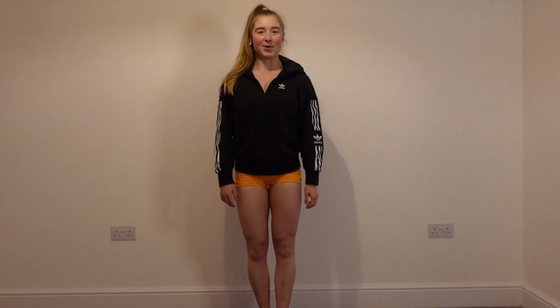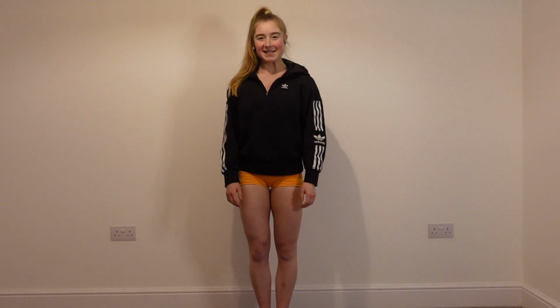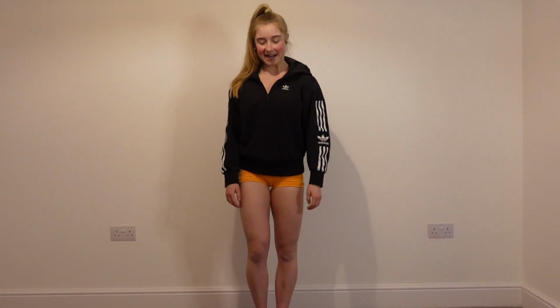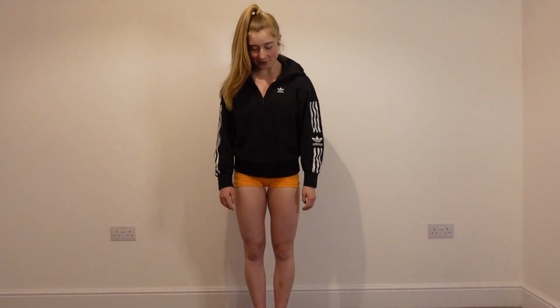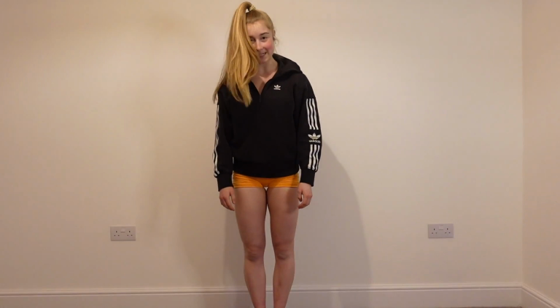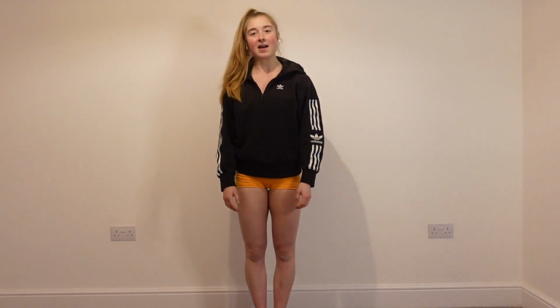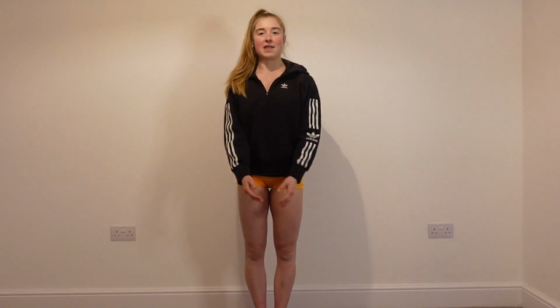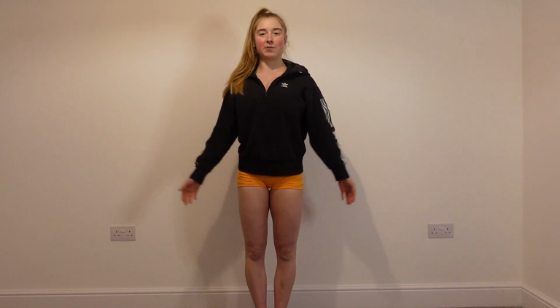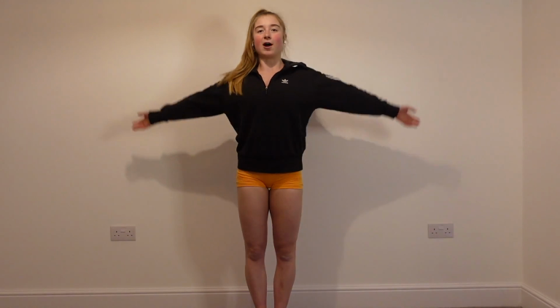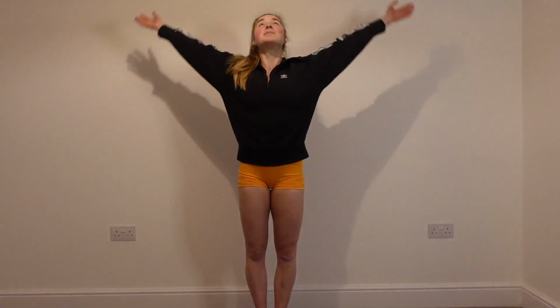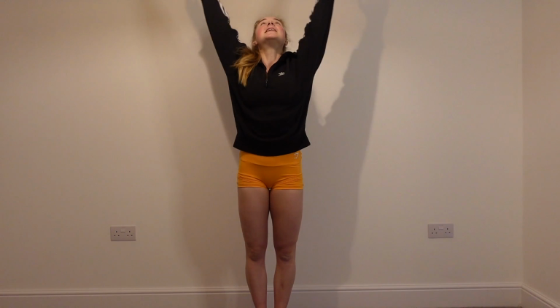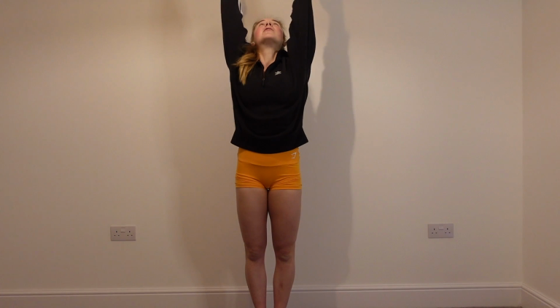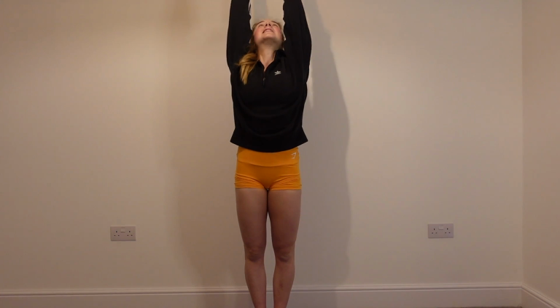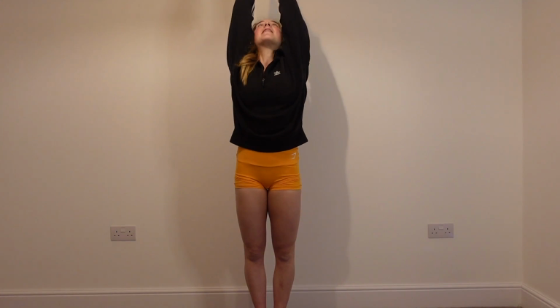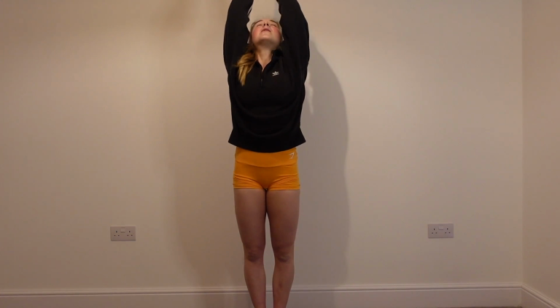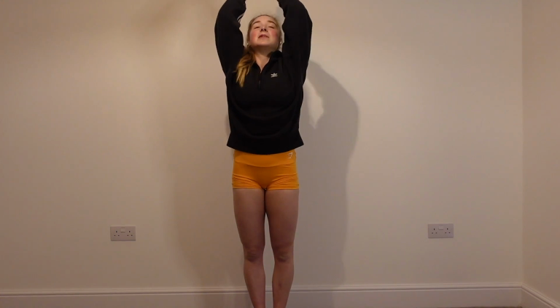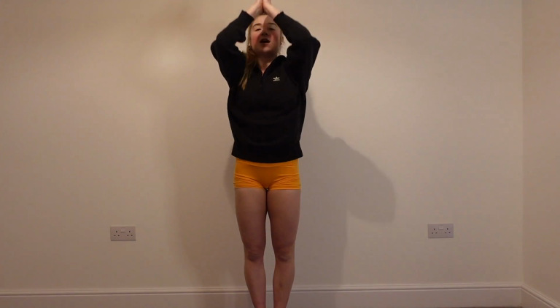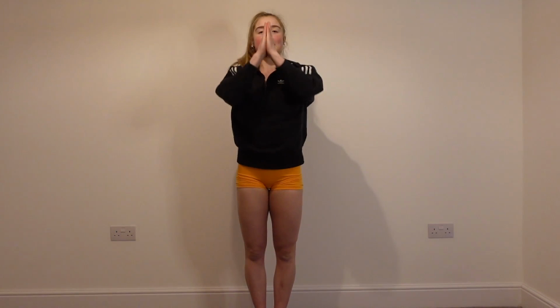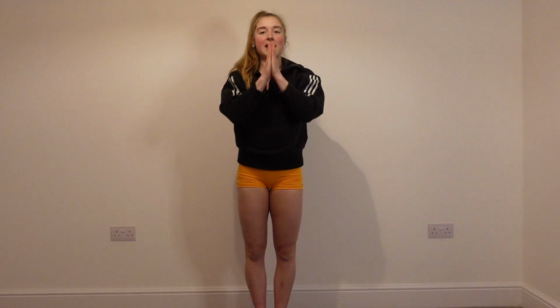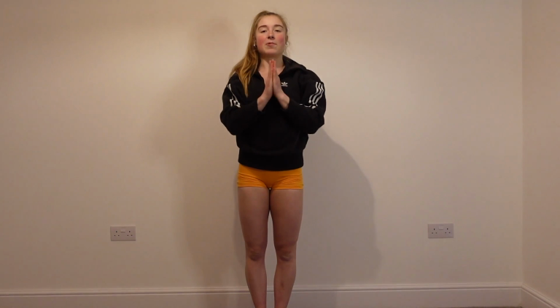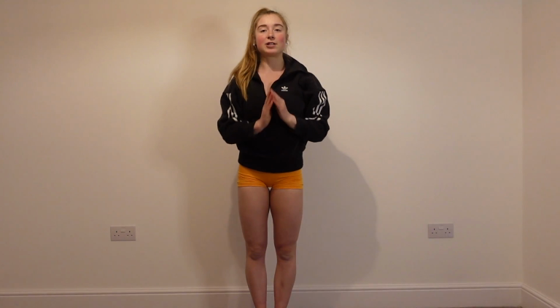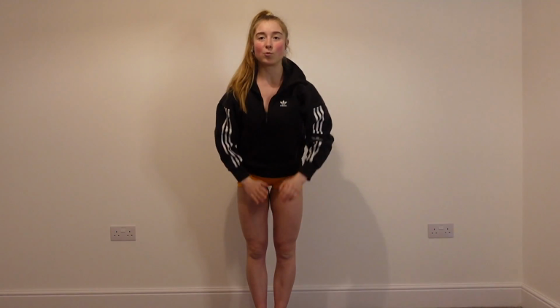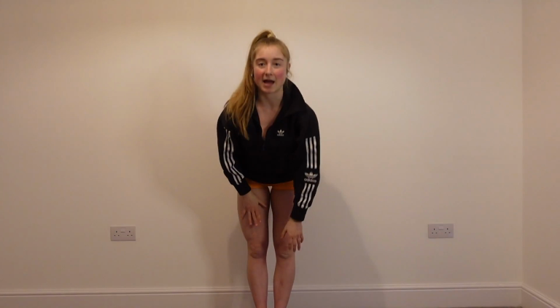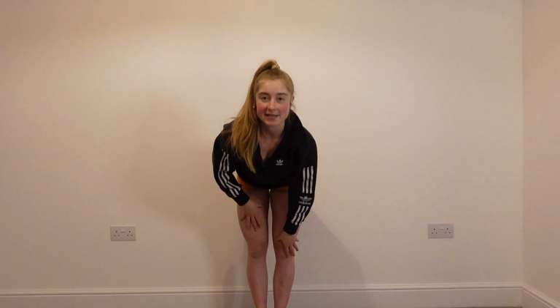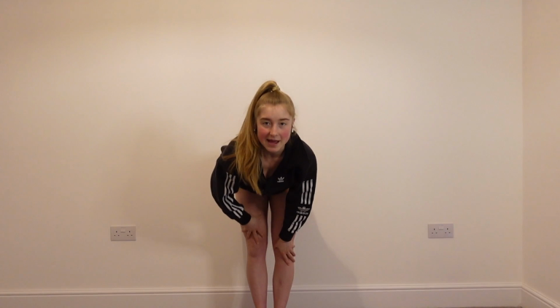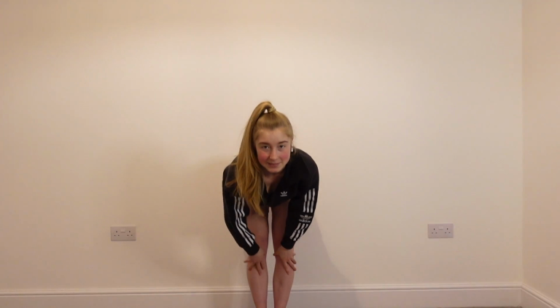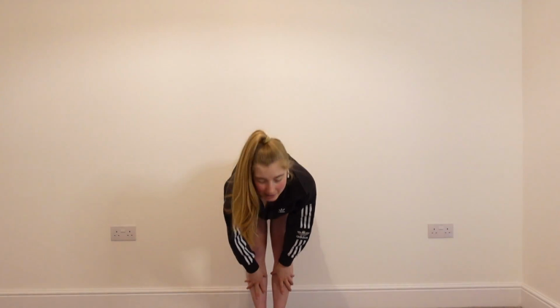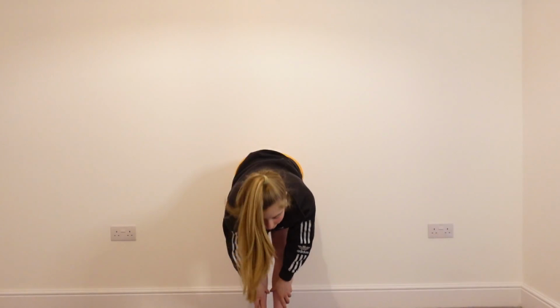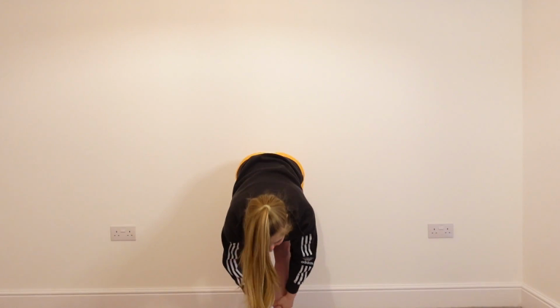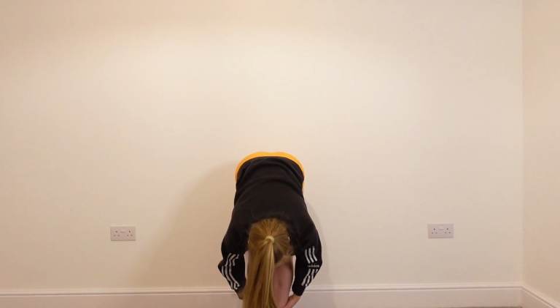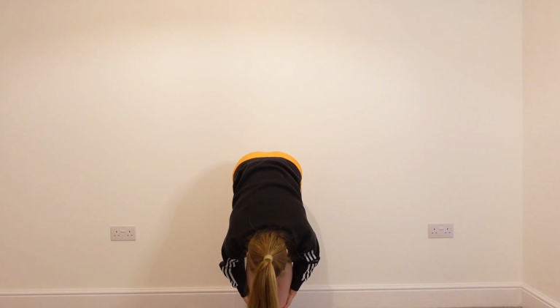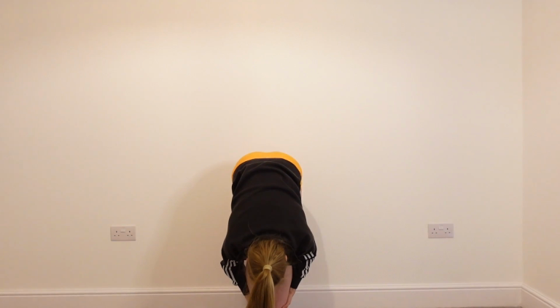We're going to start today with the feet together and then we're going to bring the arms up to the ceiling, bring the hands together, bring them down to heart centre. And then we're actually going to walk the hands down the legs into a pike forward position, bringing the chest into the legs.